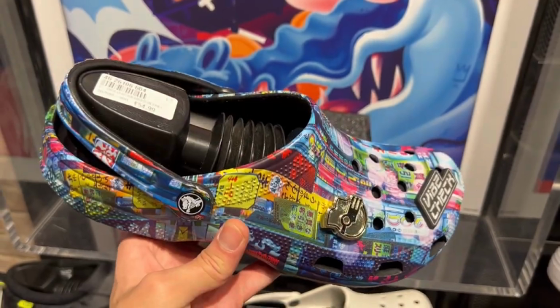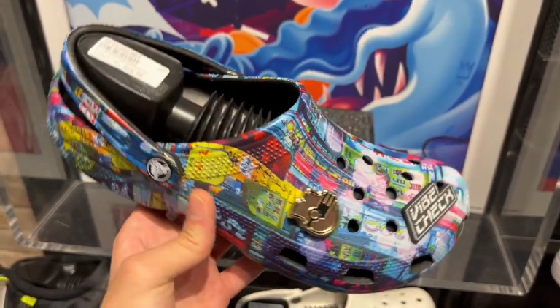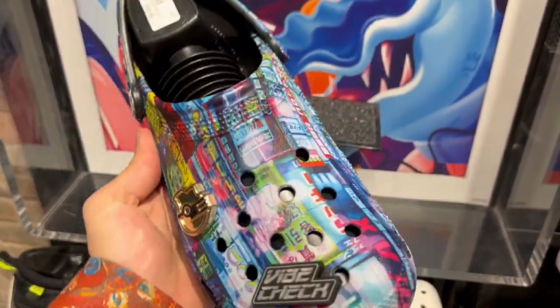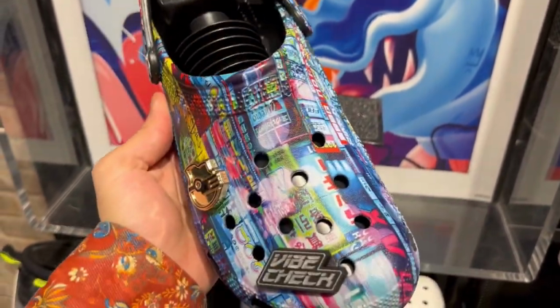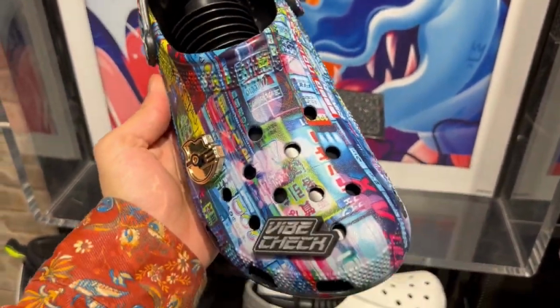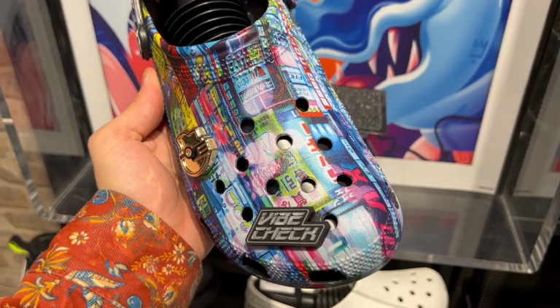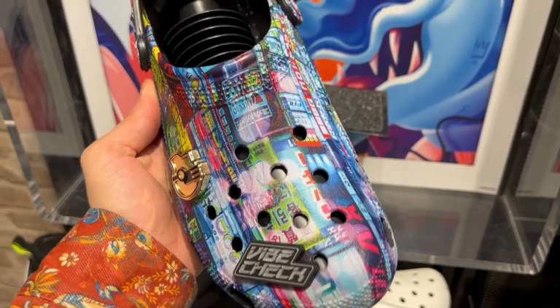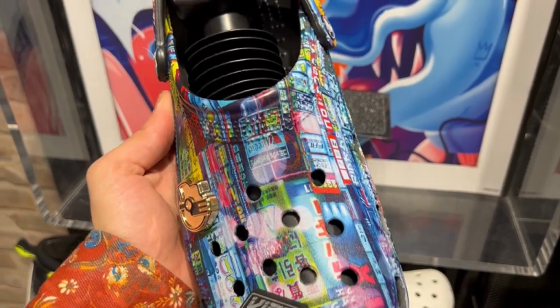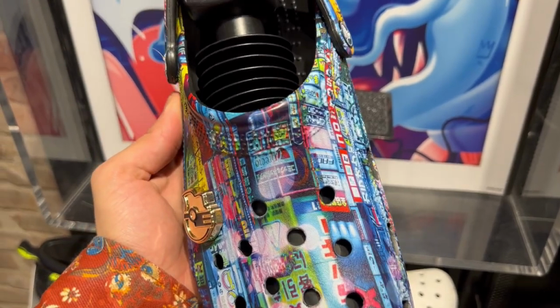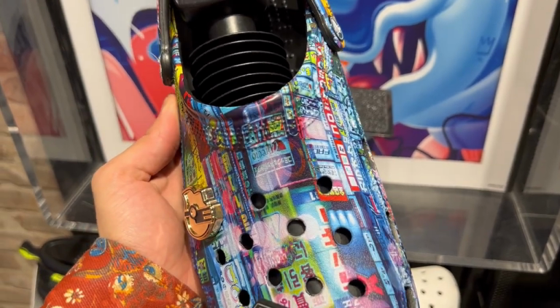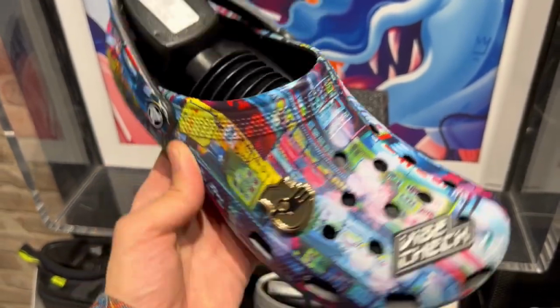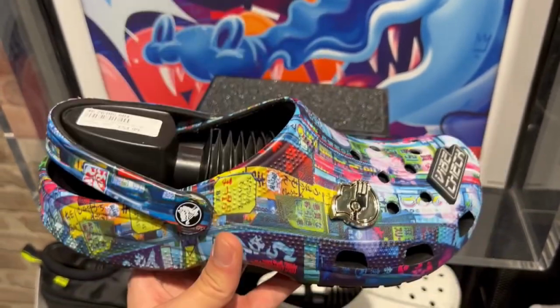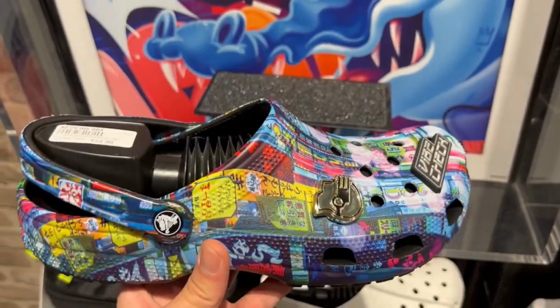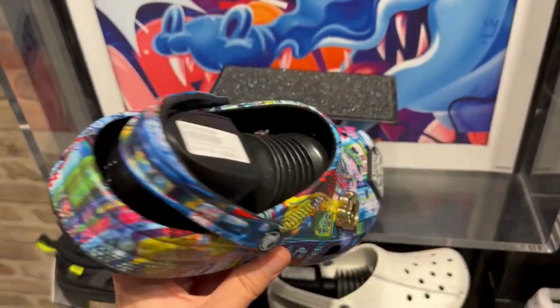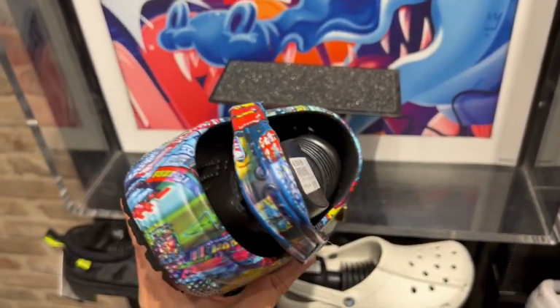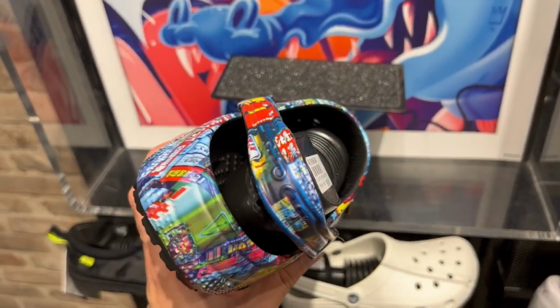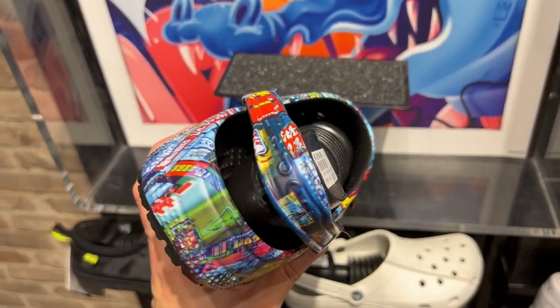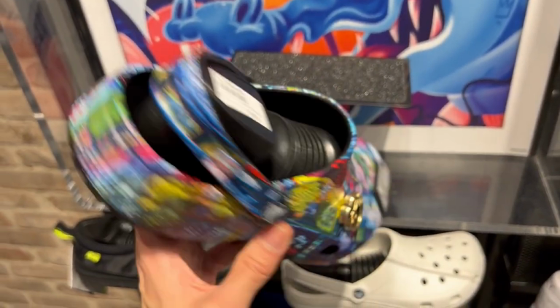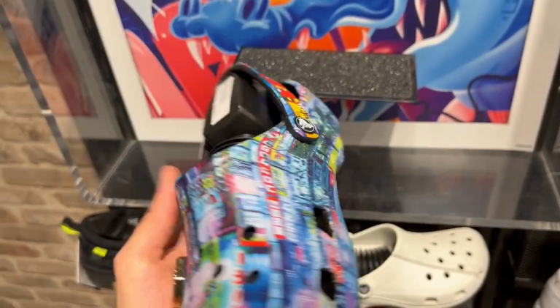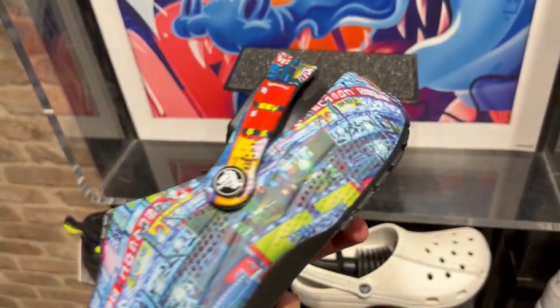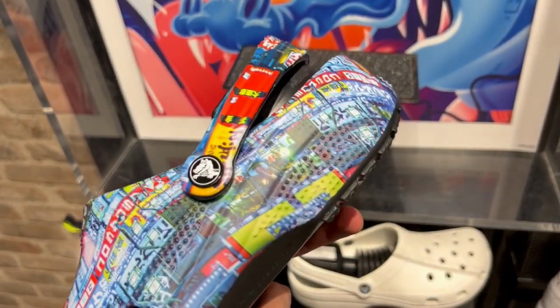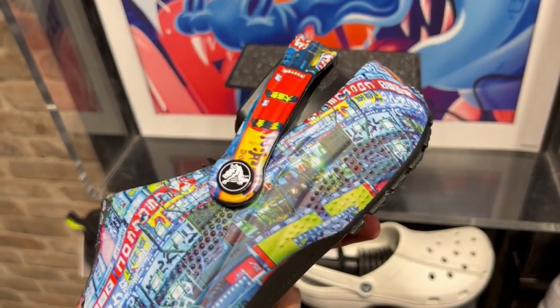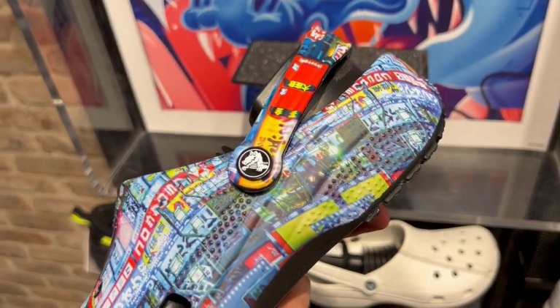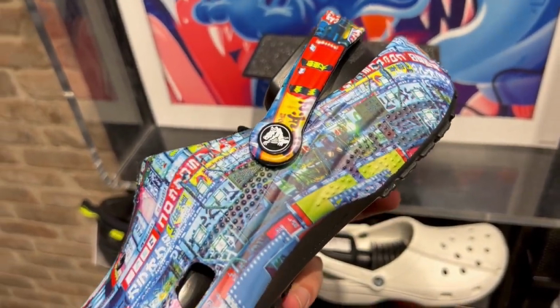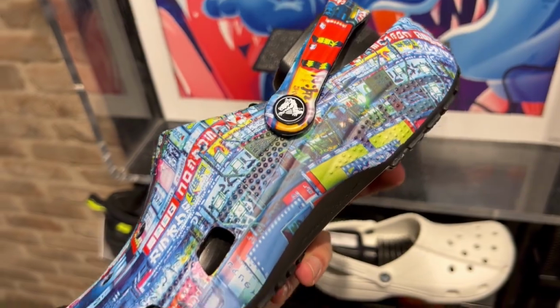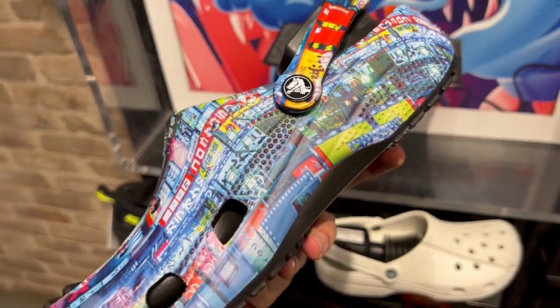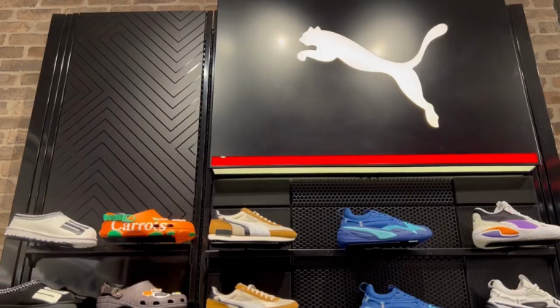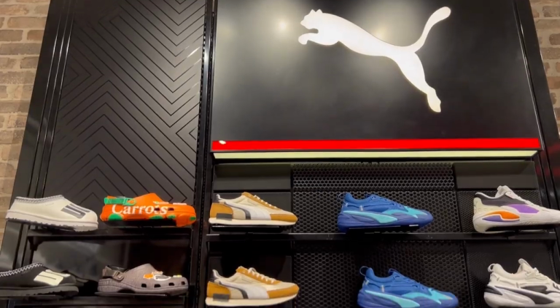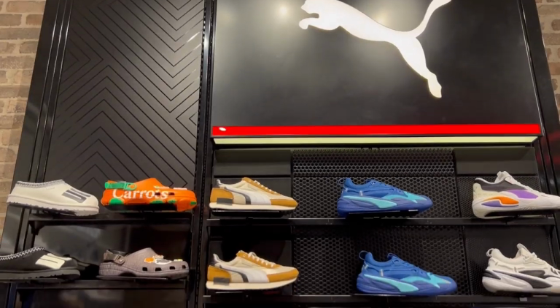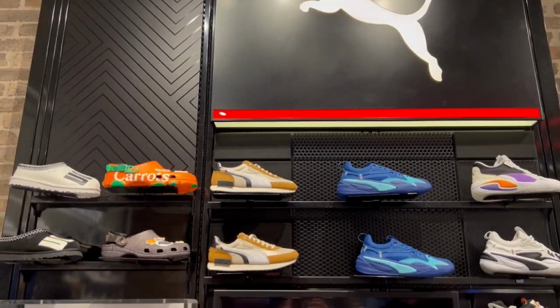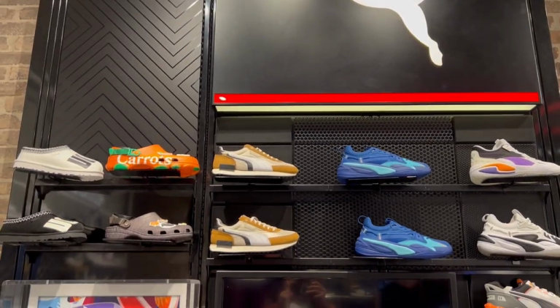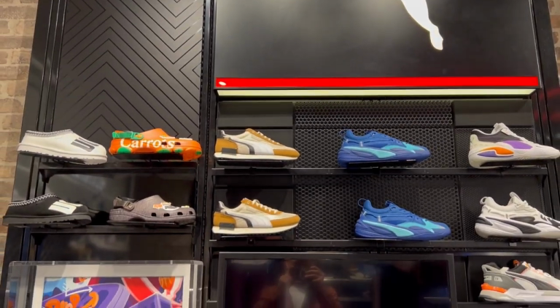New Balance is really really popular here in London. Here's a look at these Tokyo Shibuya themed Crocs — they caught my eye. And then here's a look at the Puma selection.